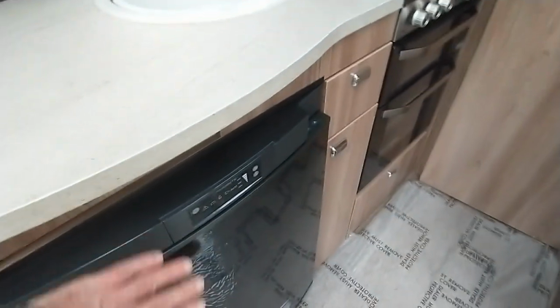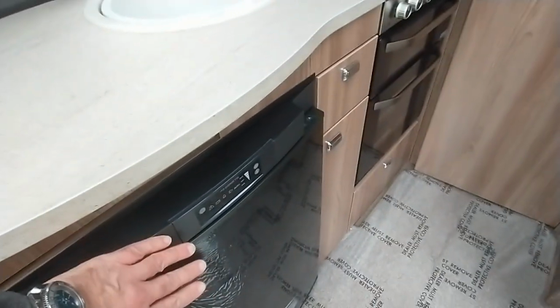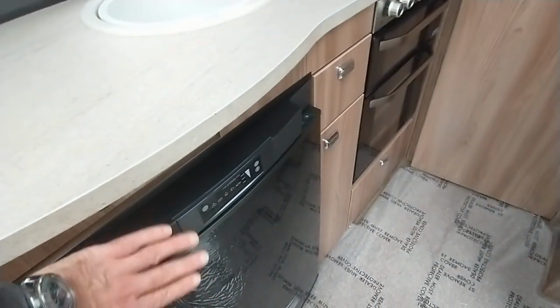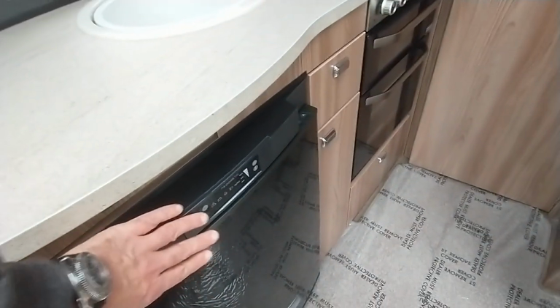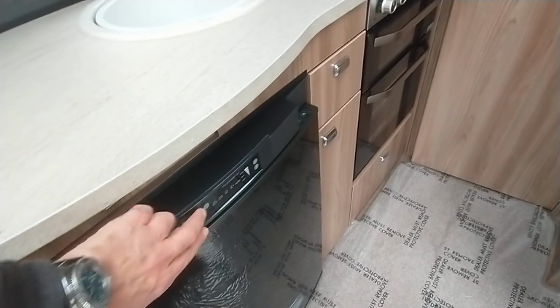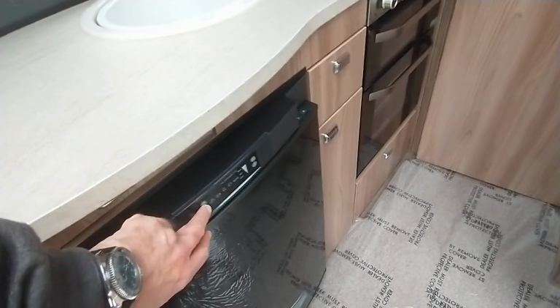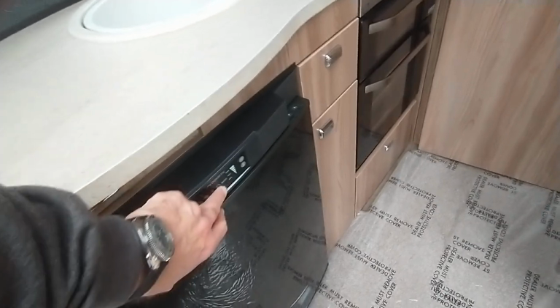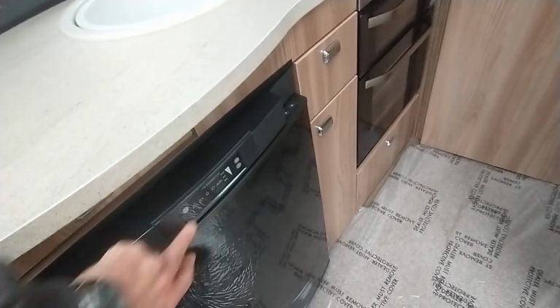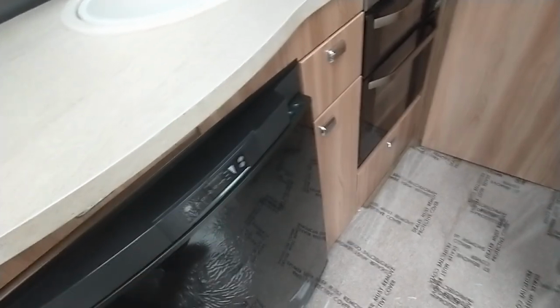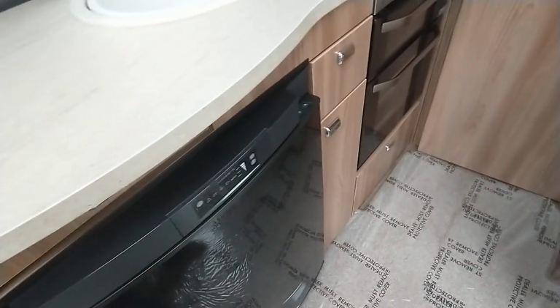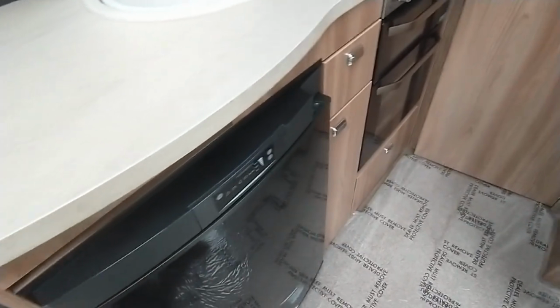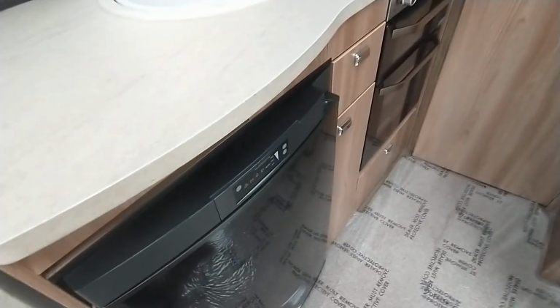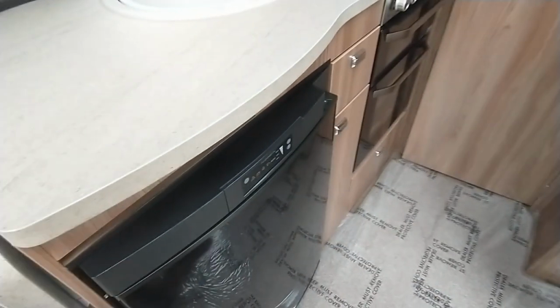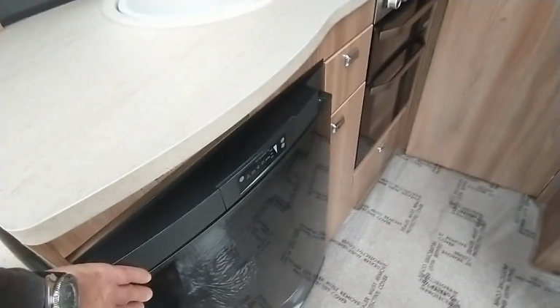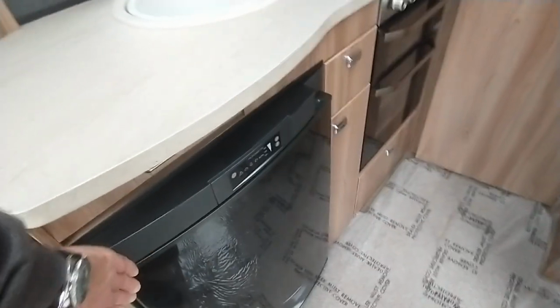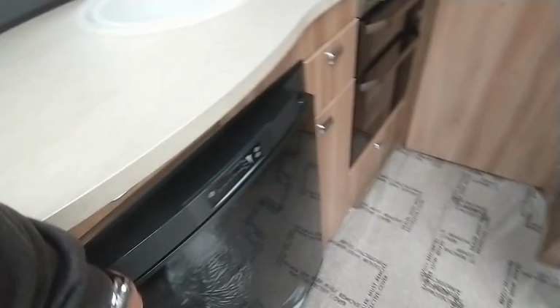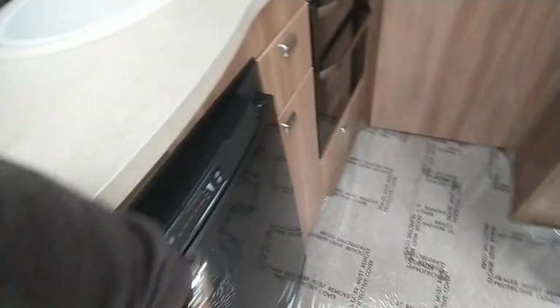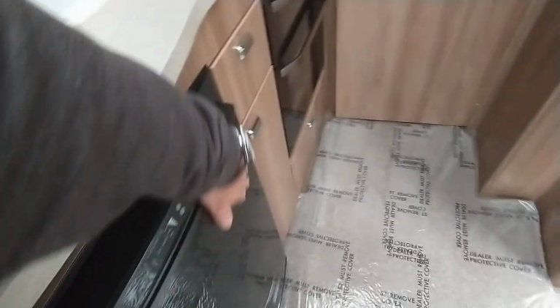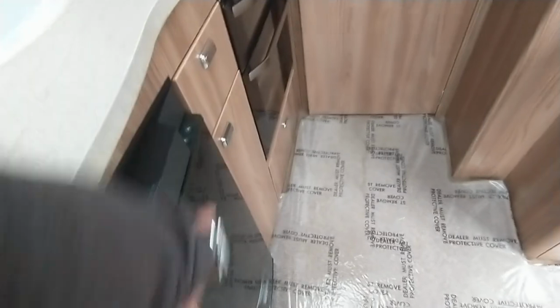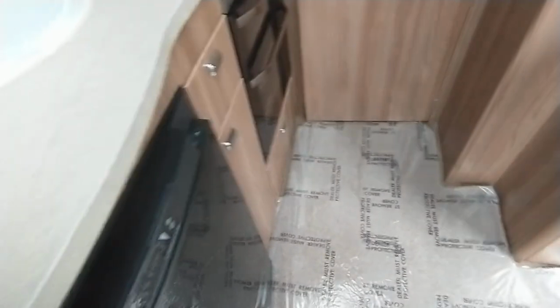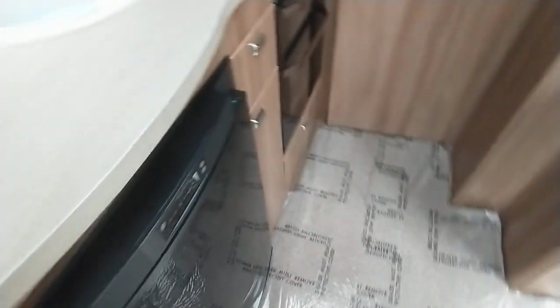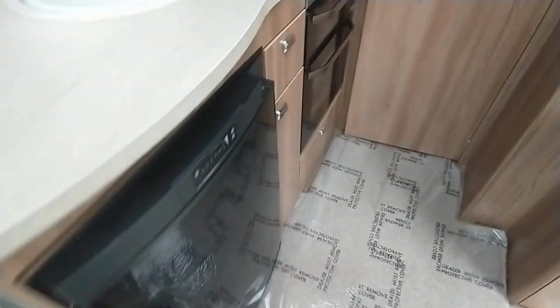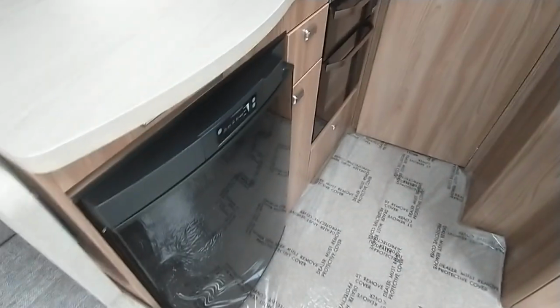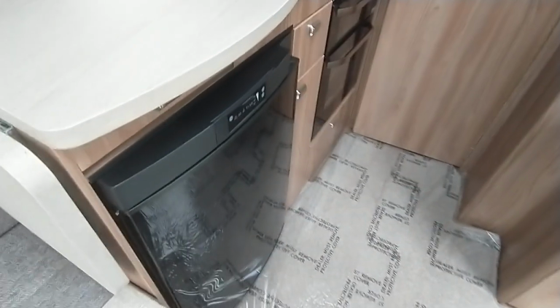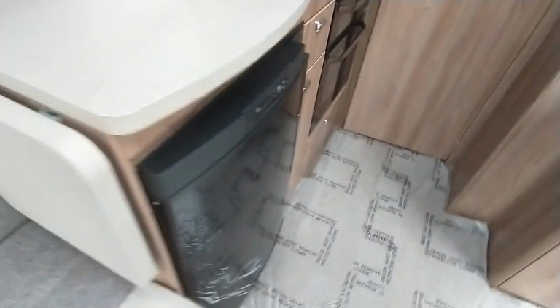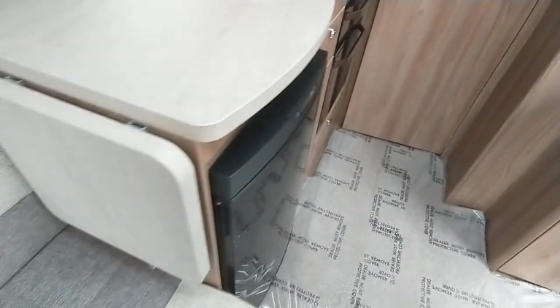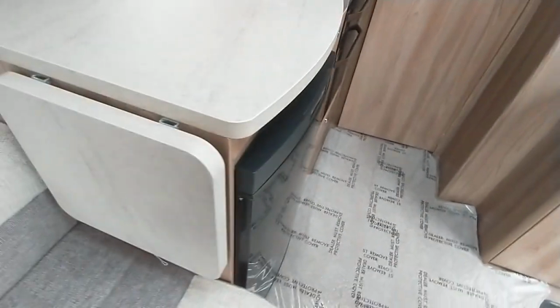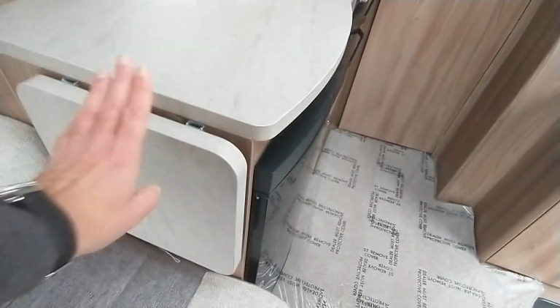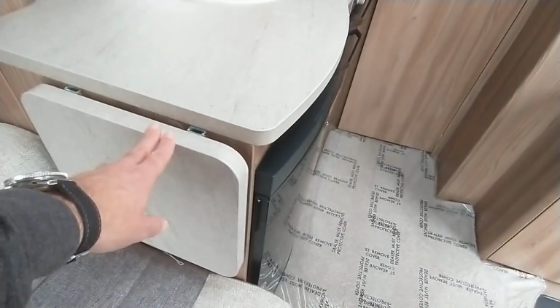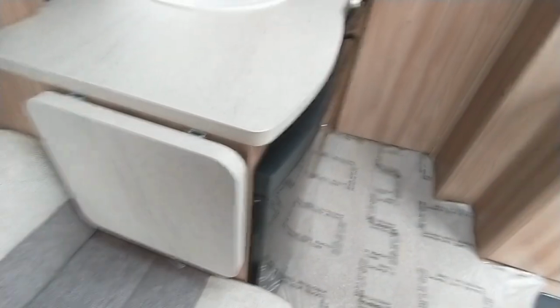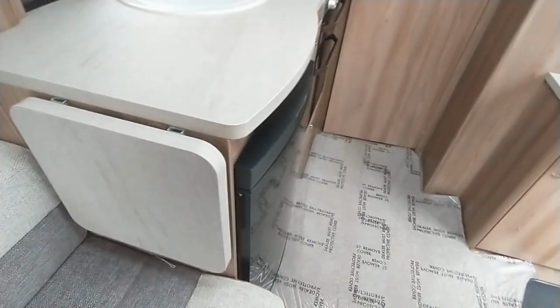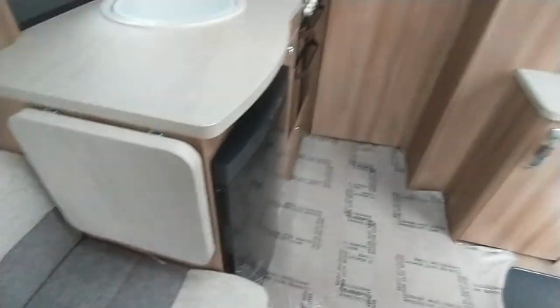And then you've got the easy to use touch screen Dometic fridge freezer. It's got this really smart, curved, high gloss fronted door. The kitchen extension again is super, super practical.